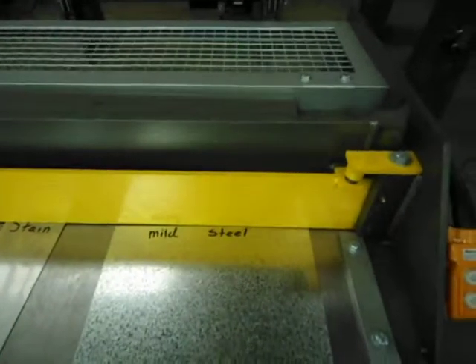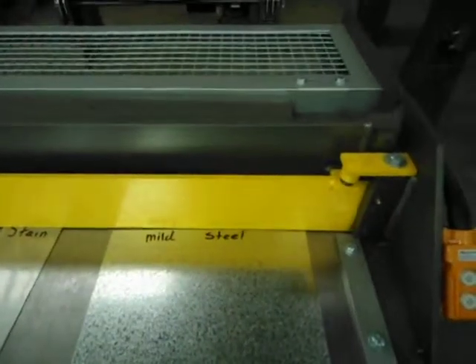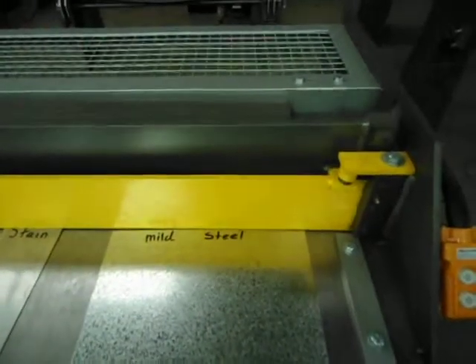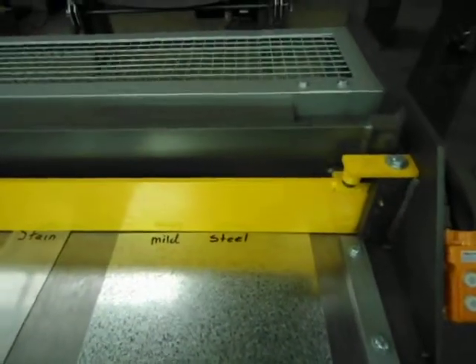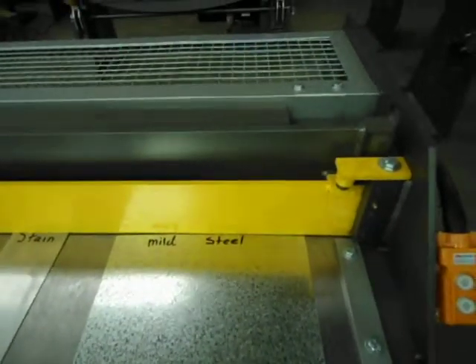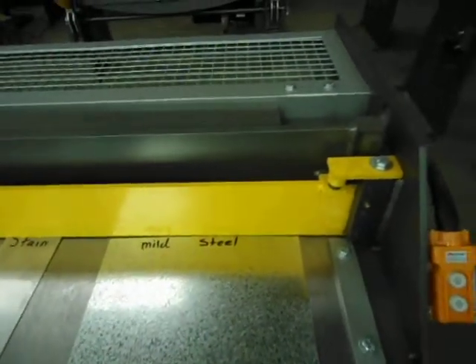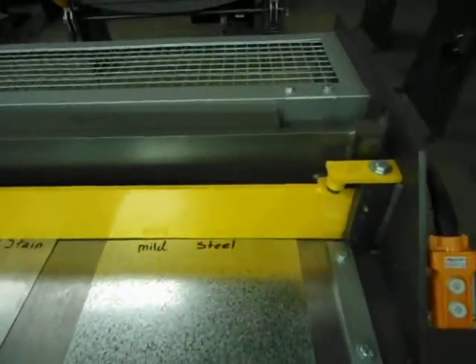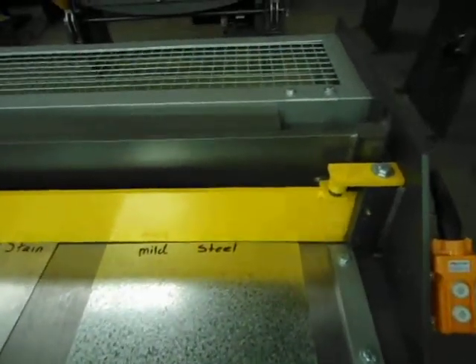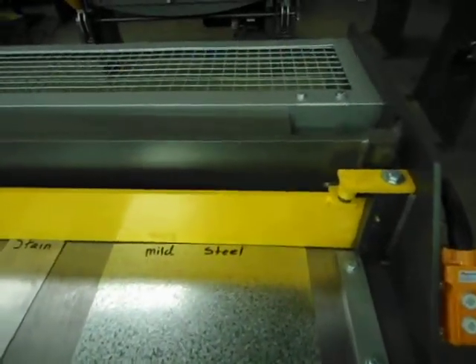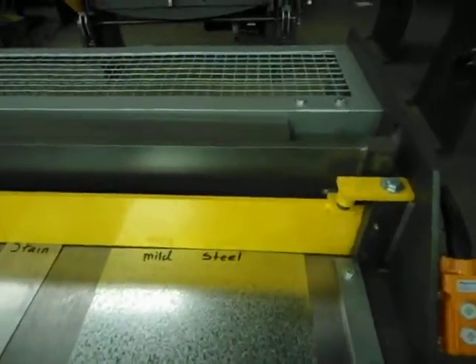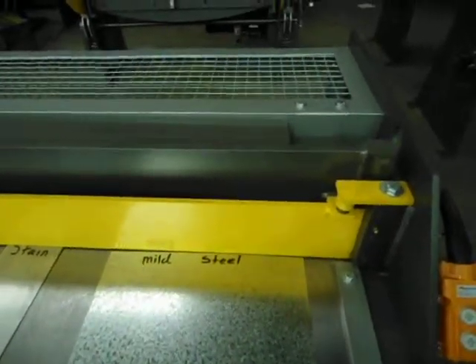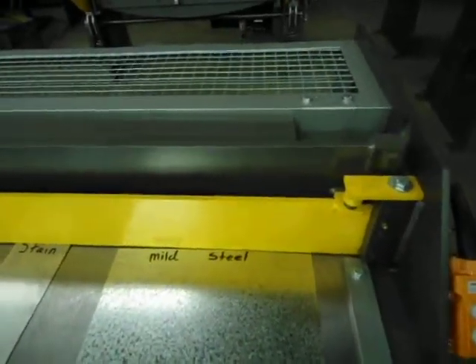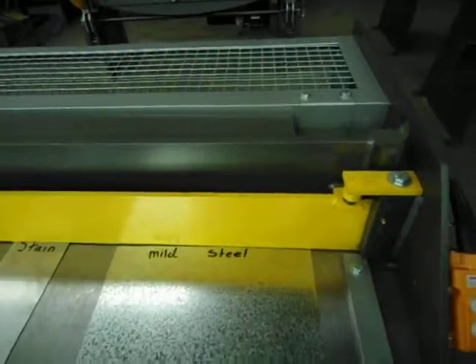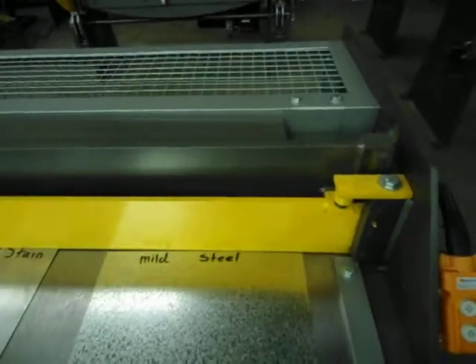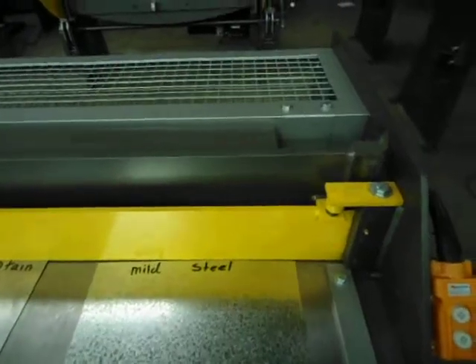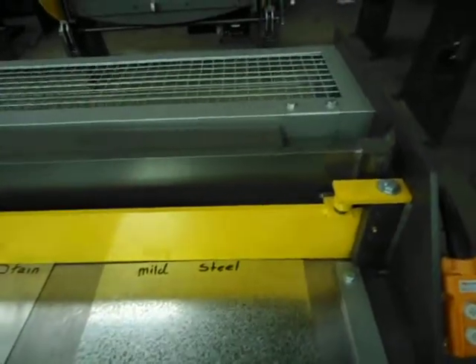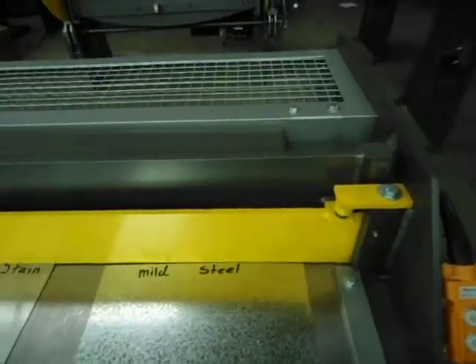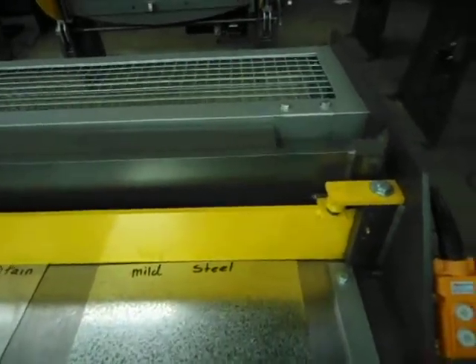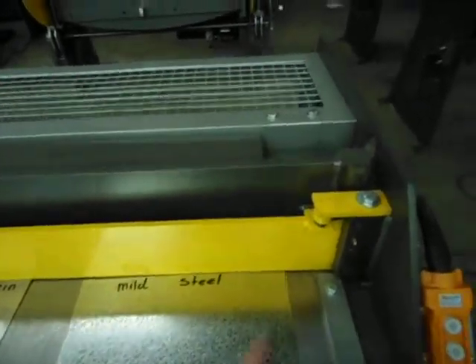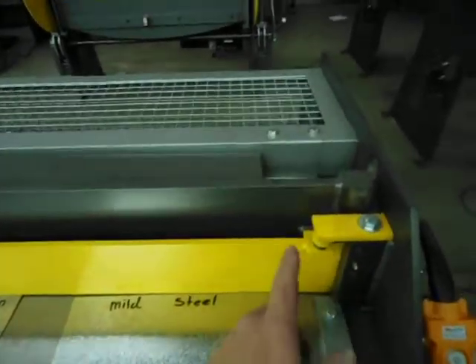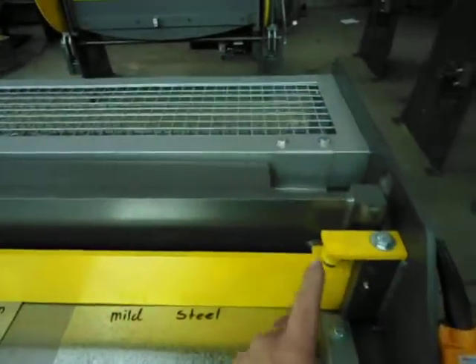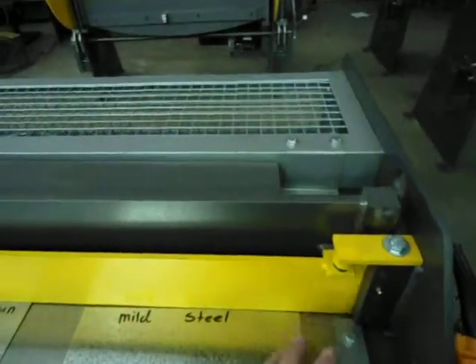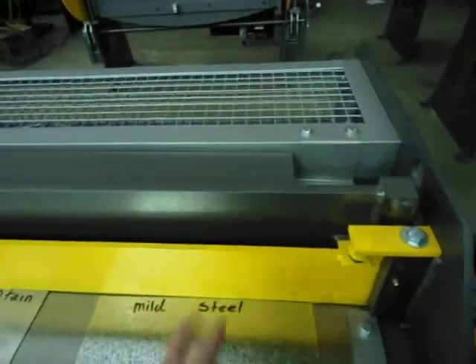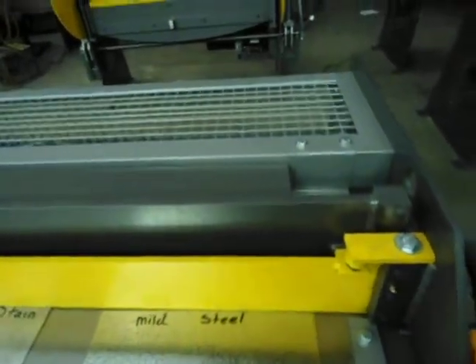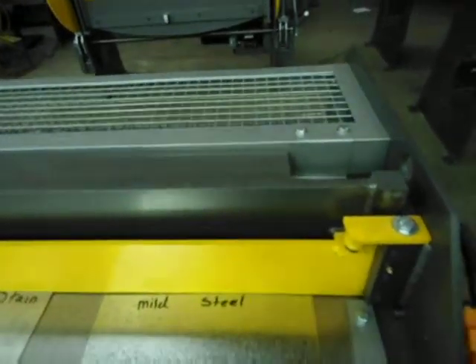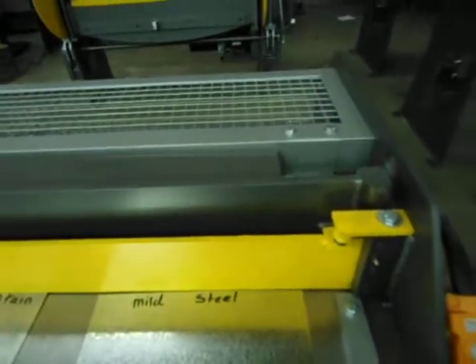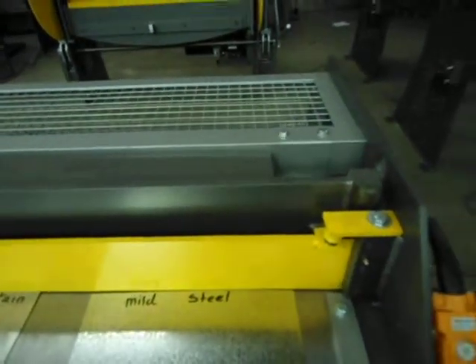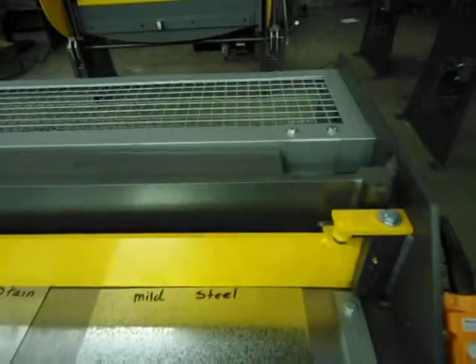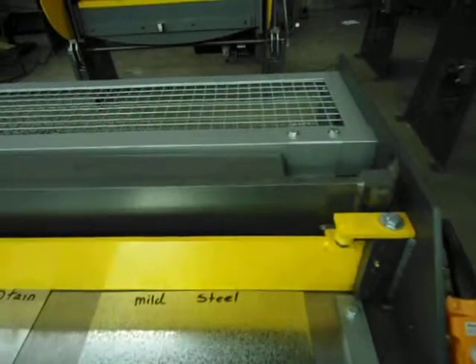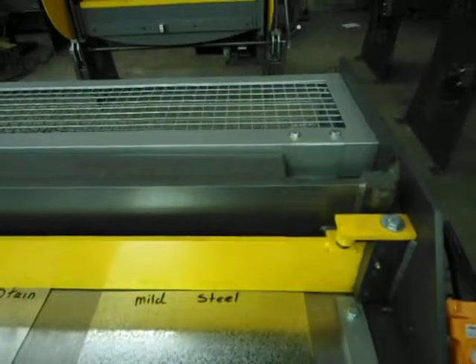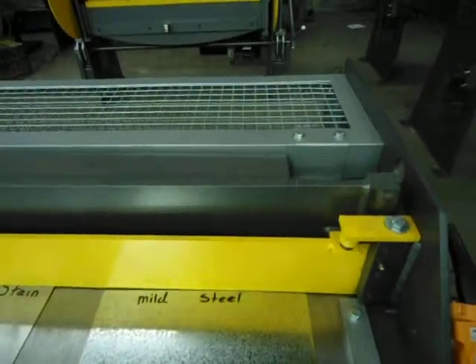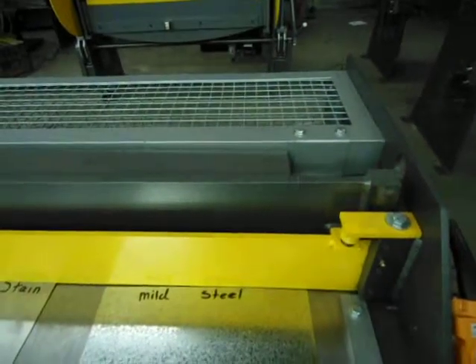As the machines get bigger, the springs get bigger. On our largest model we have a hydraulic cylinder which will push down onto the clamp to clamp the material.